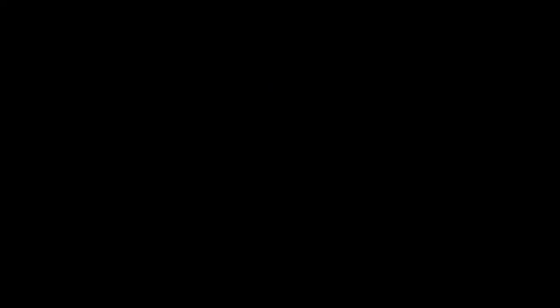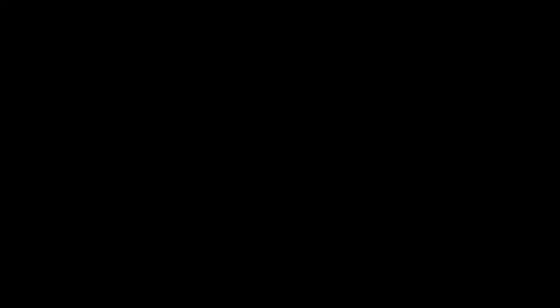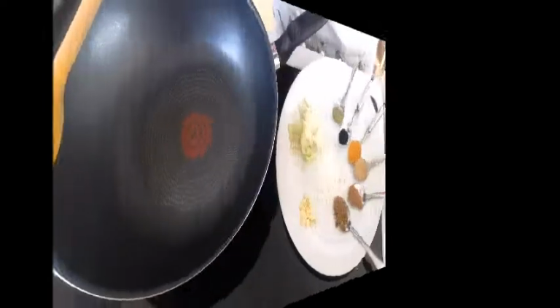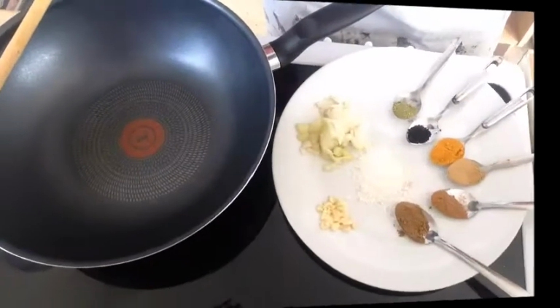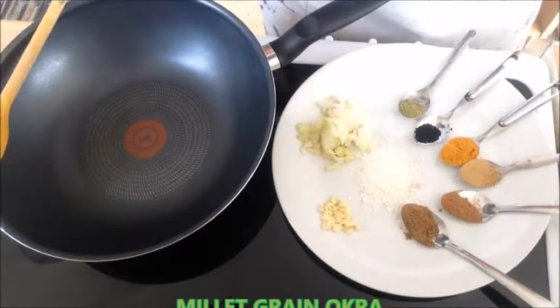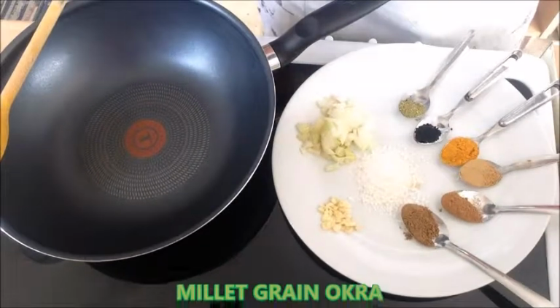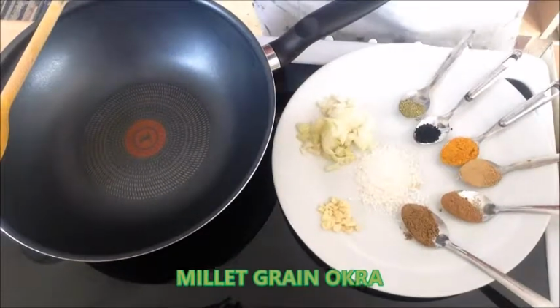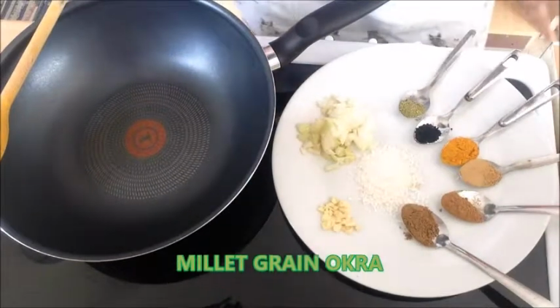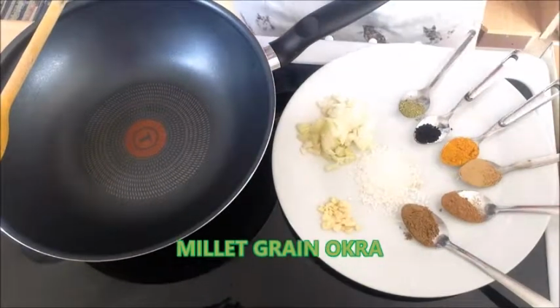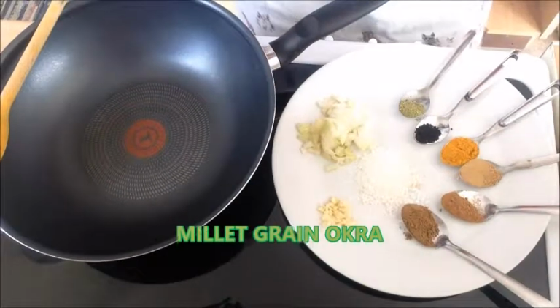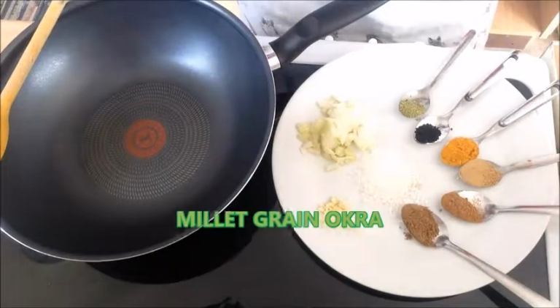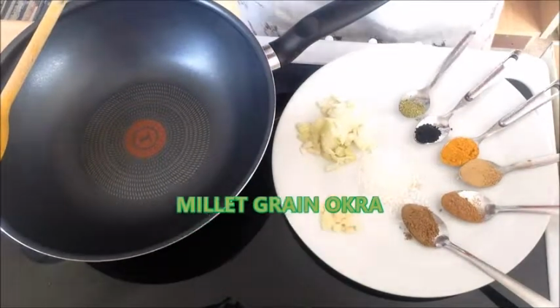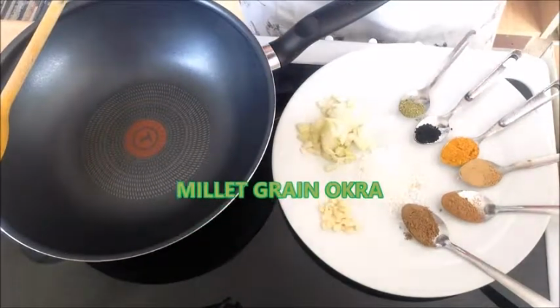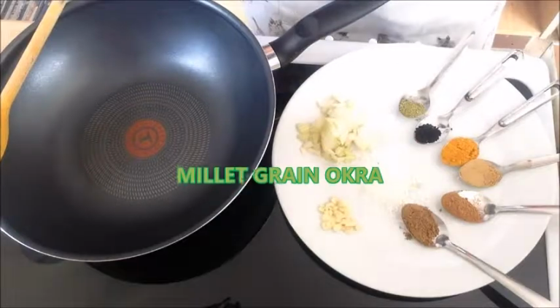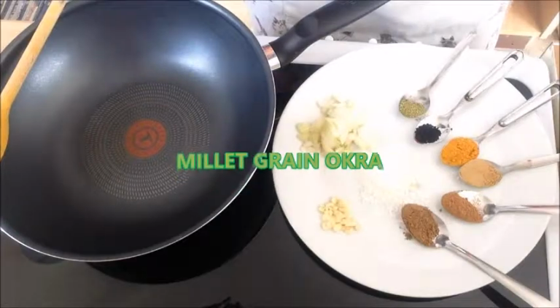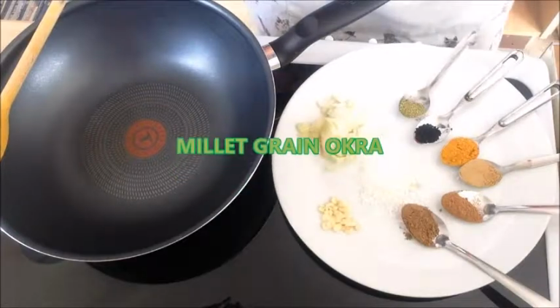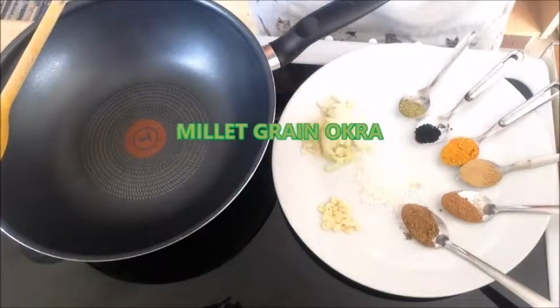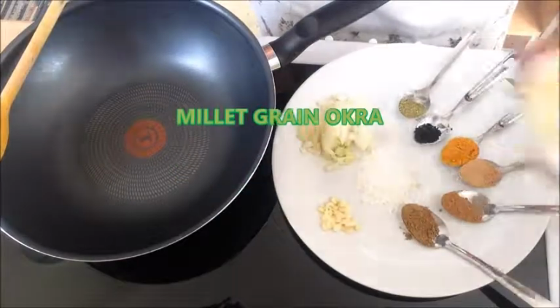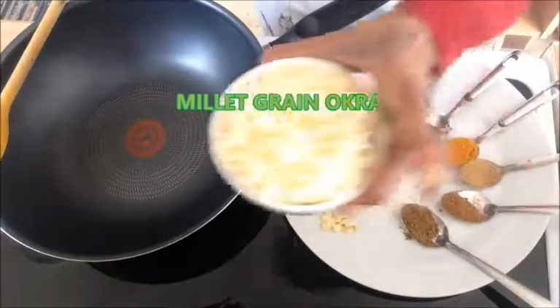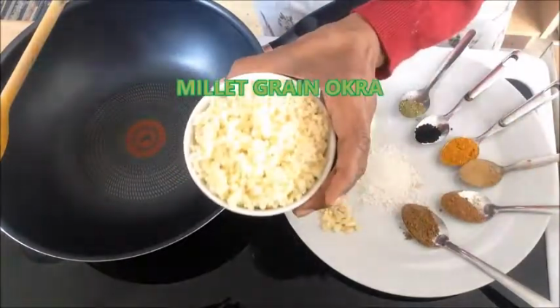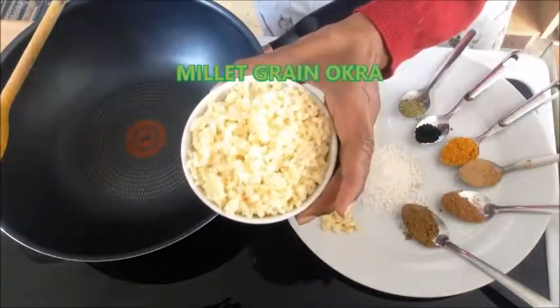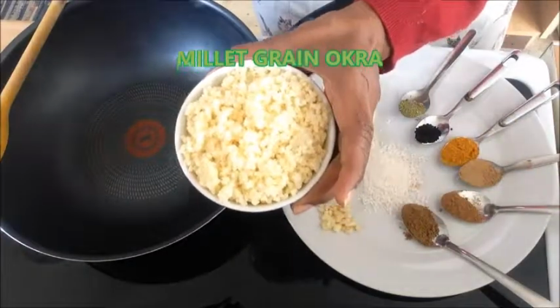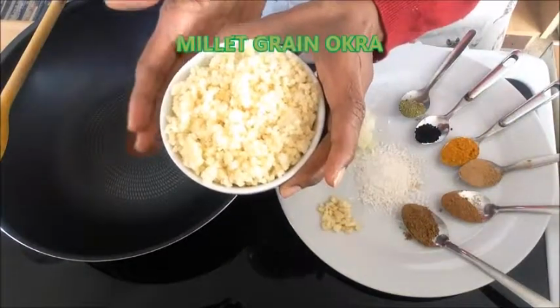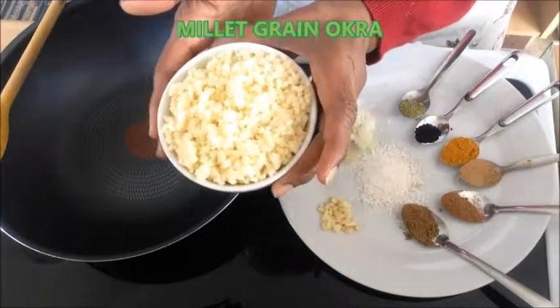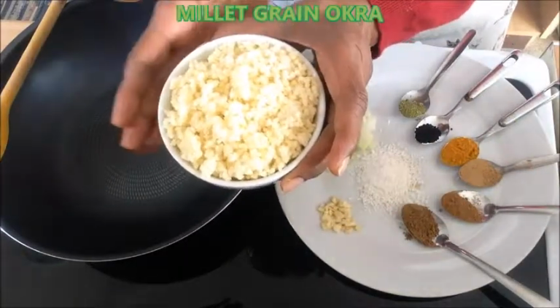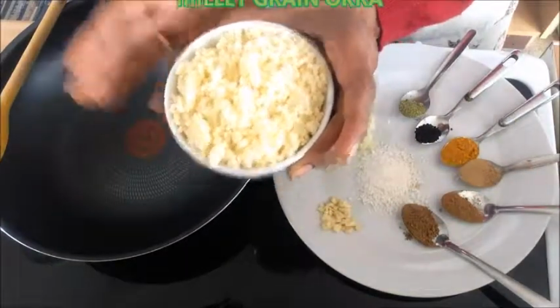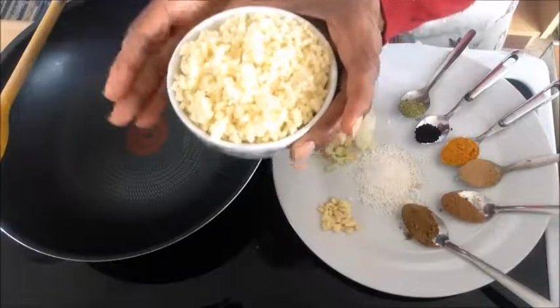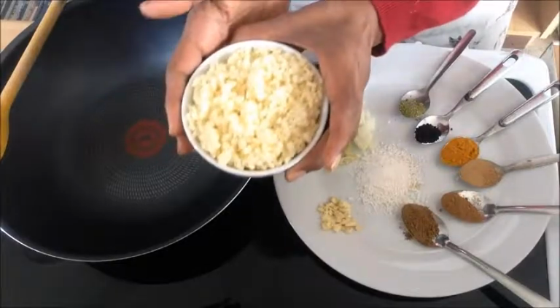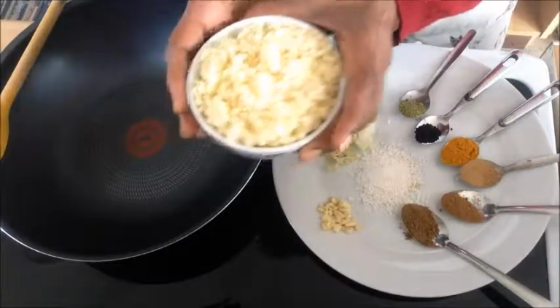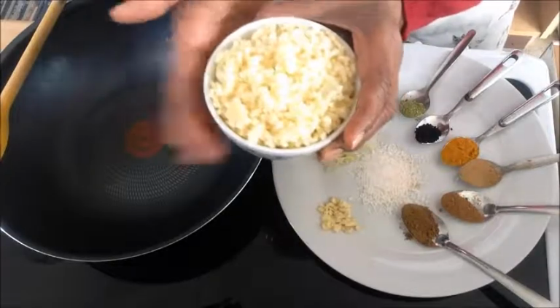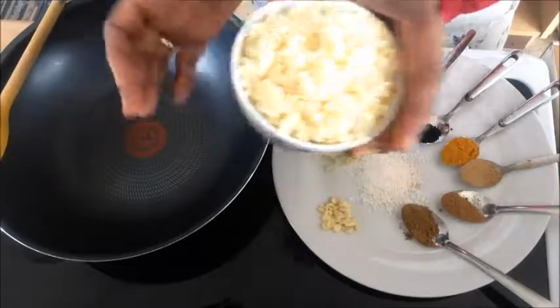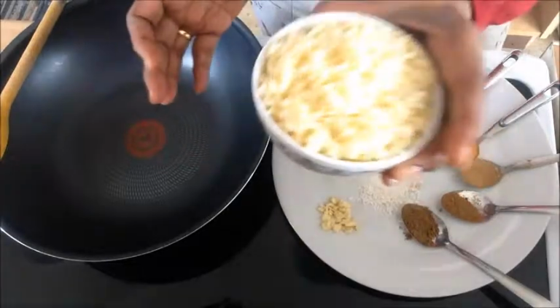Hi guys, today's challenge is a bit different because we are going to use millet grains. I've got a bowl of millet grains here, already boiled and saved in this bowl.